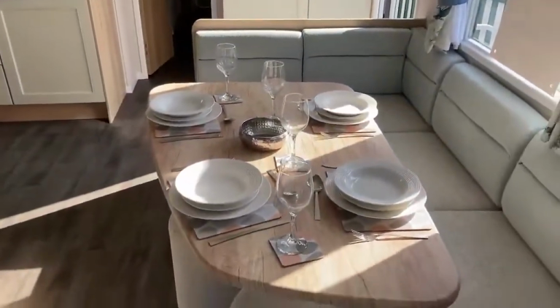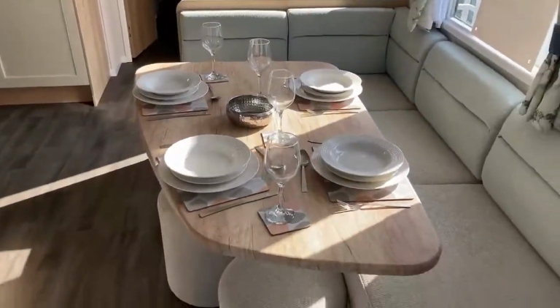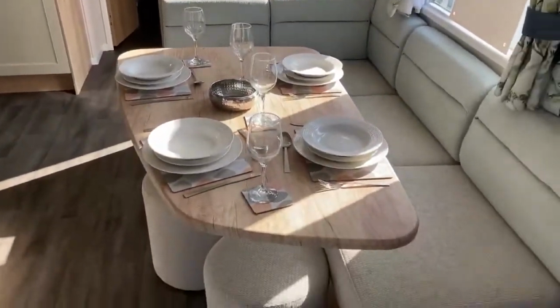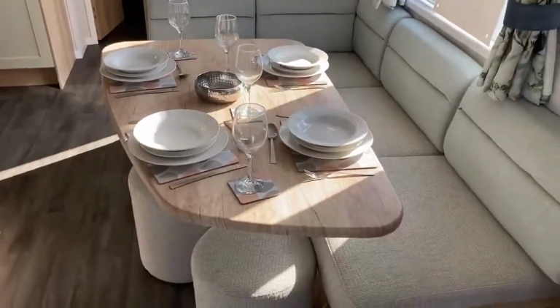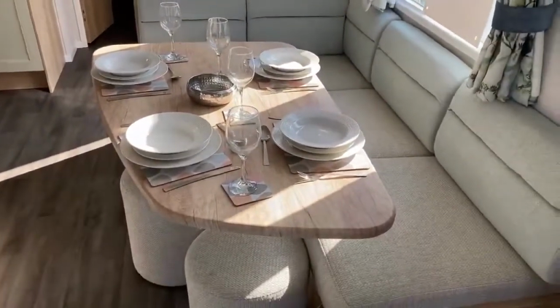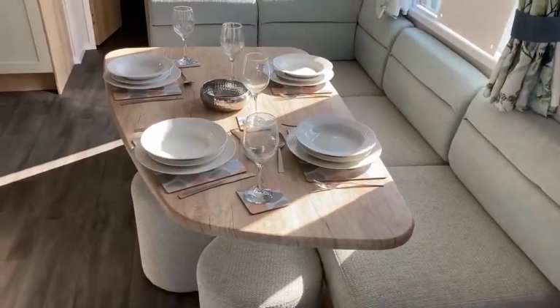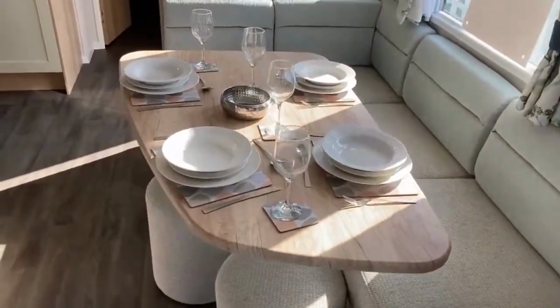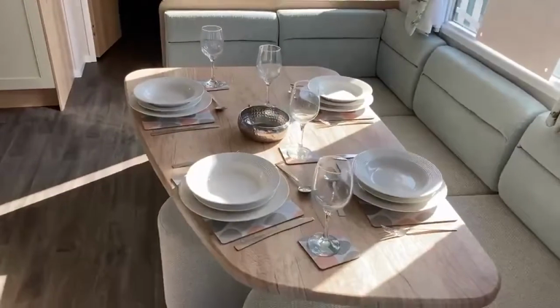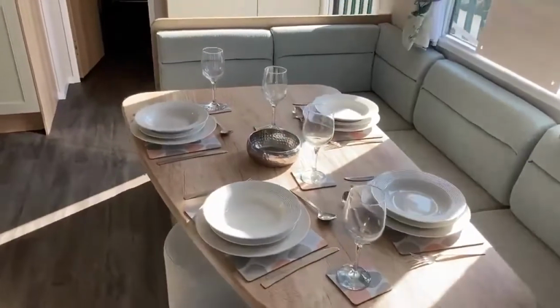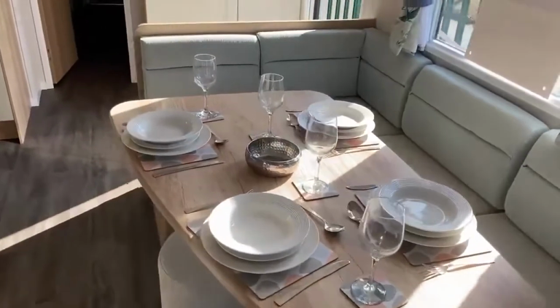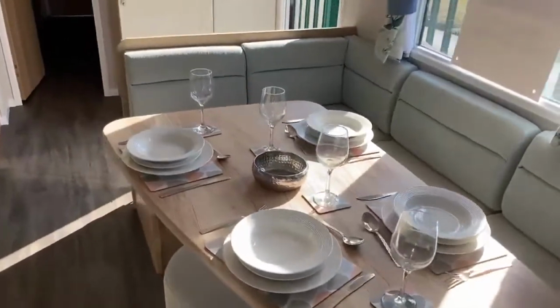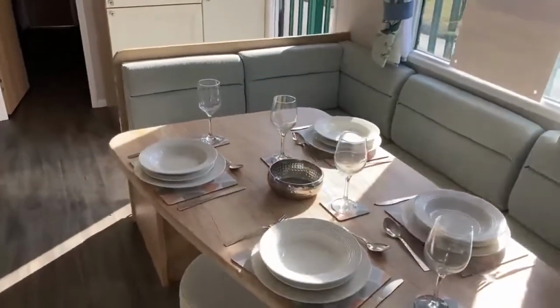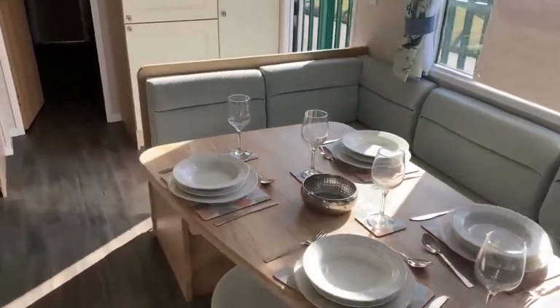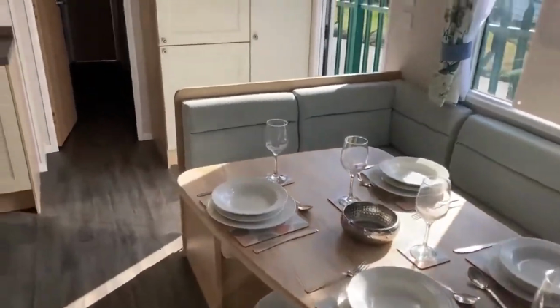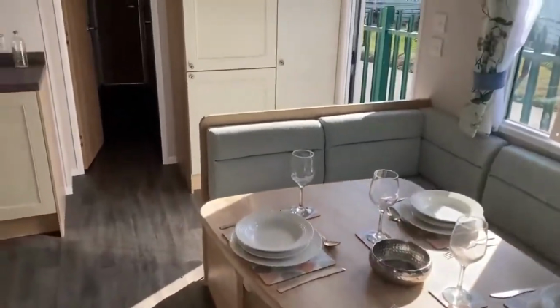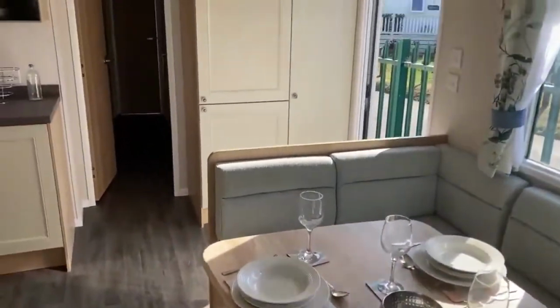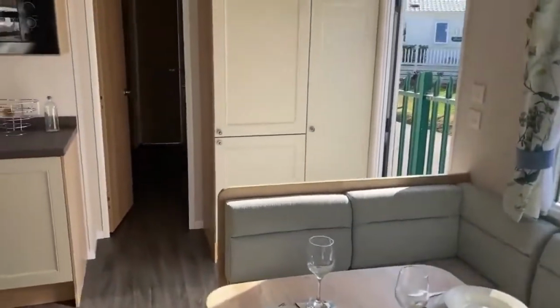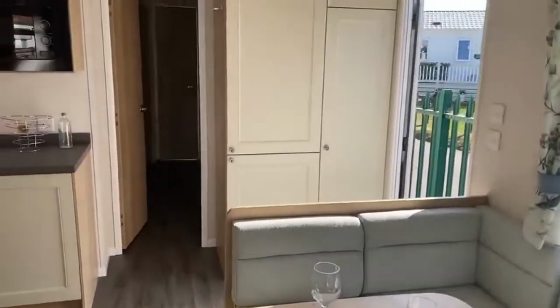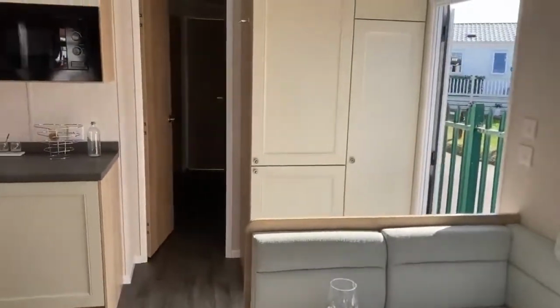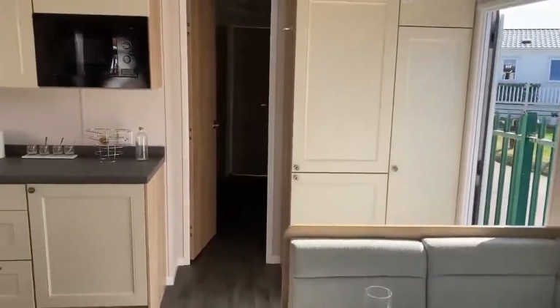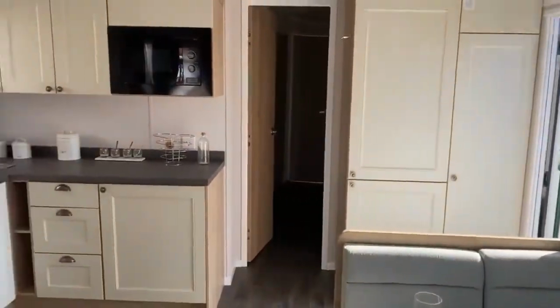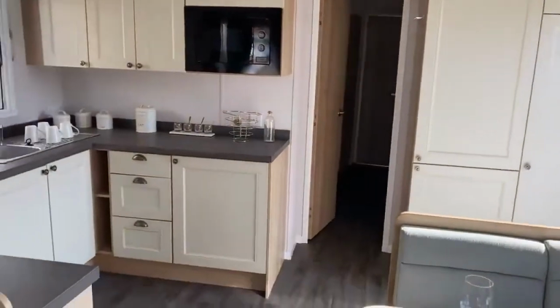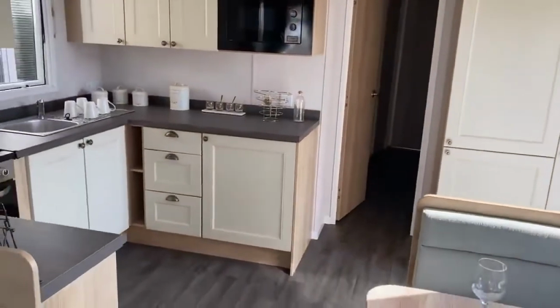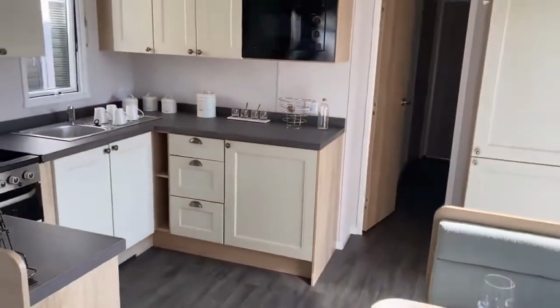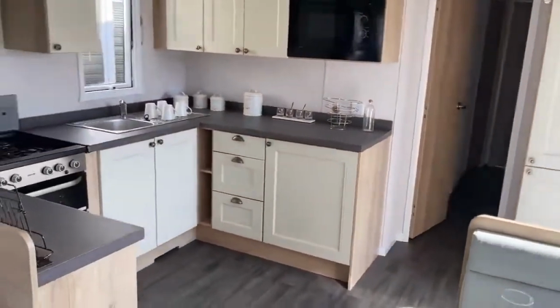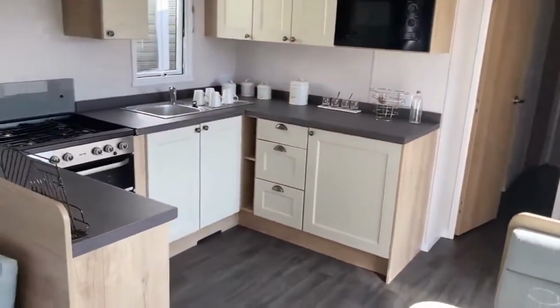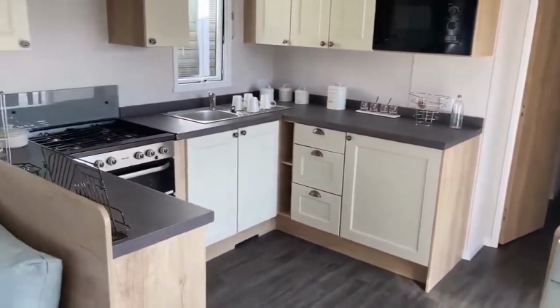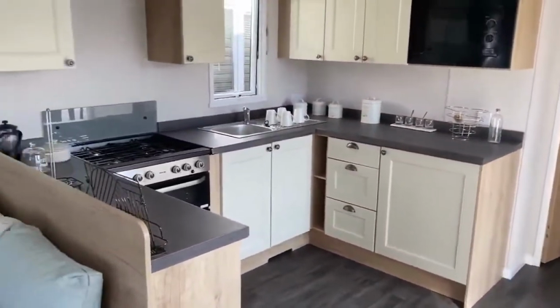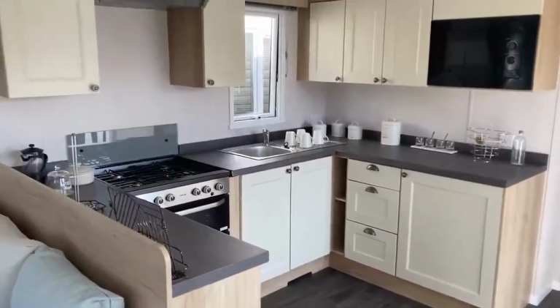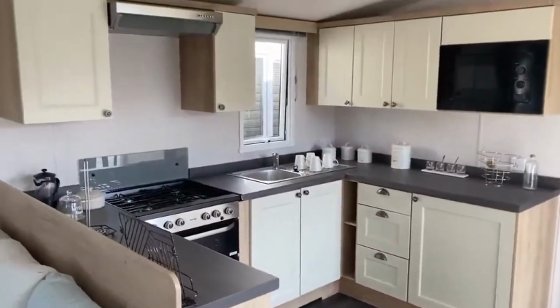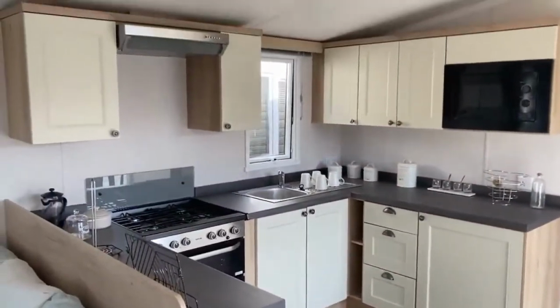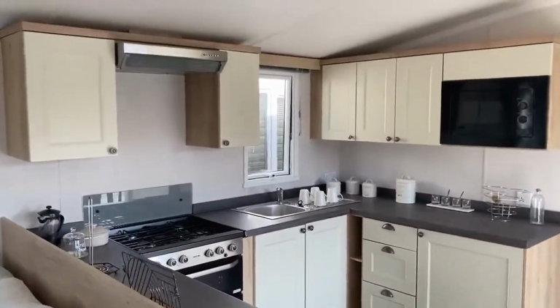Moving on to your kitchen diner, as you can see you've got your luxurious fitted bench-like seating dining area. You've got your integrated fridge freezer and unit storage in the corner there, and then lots of cabinet space and storage in the kitchen just here.